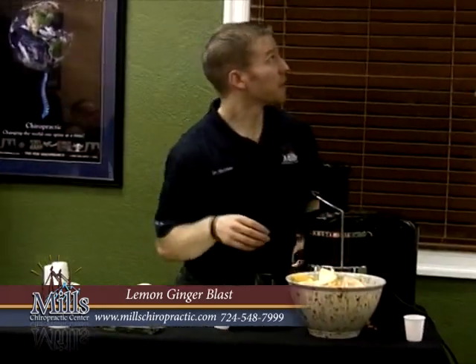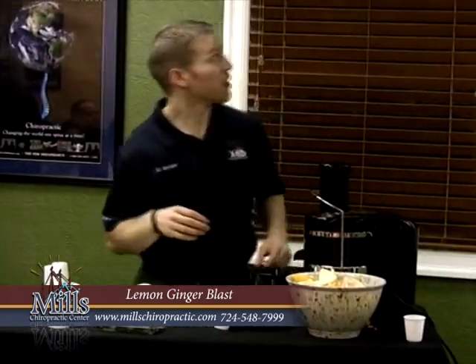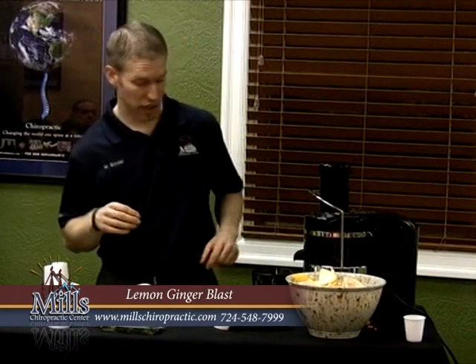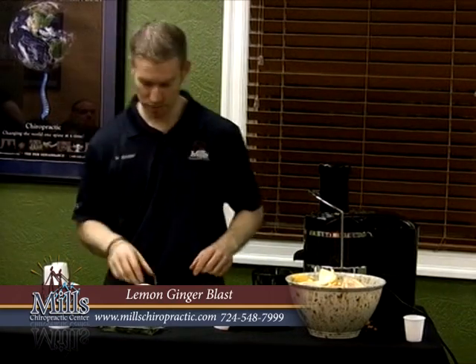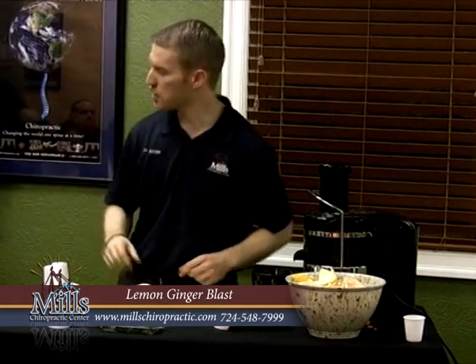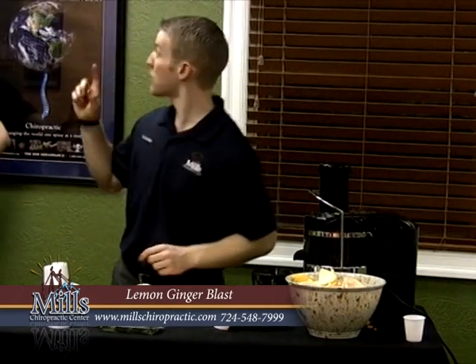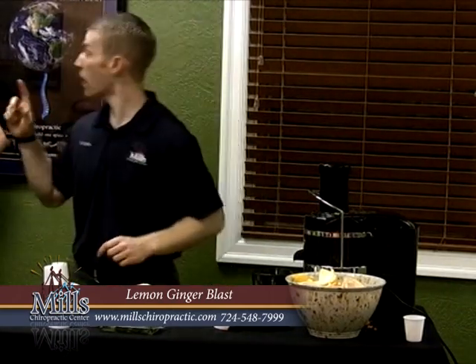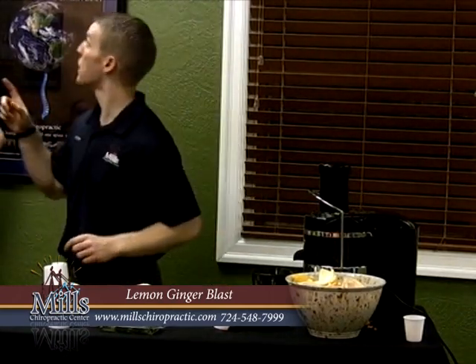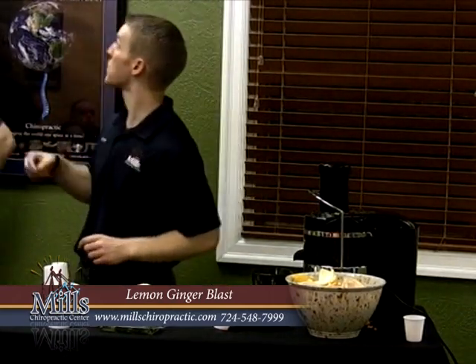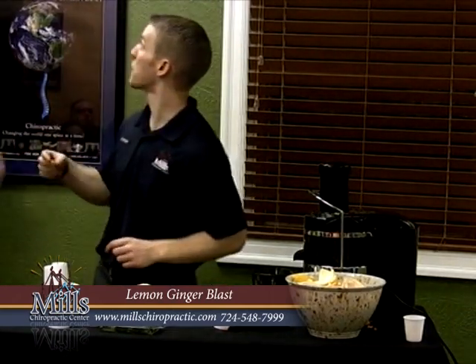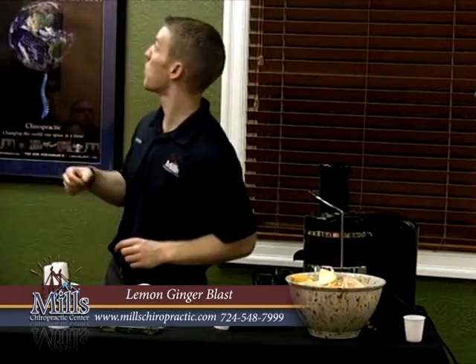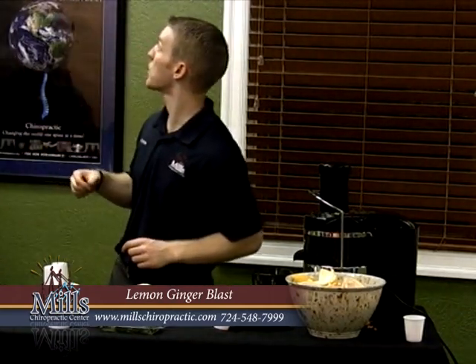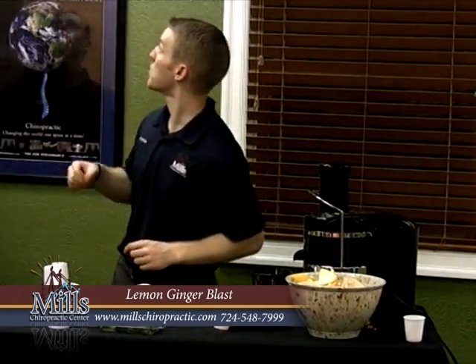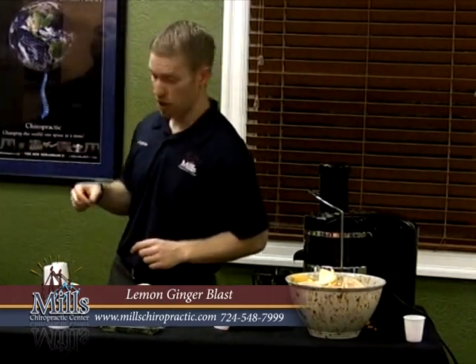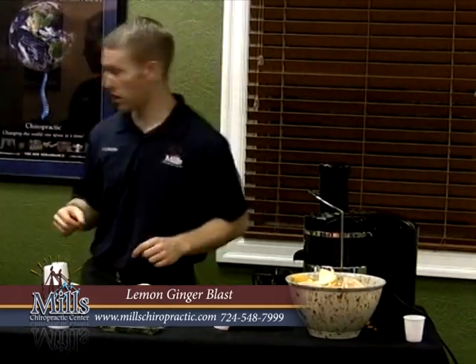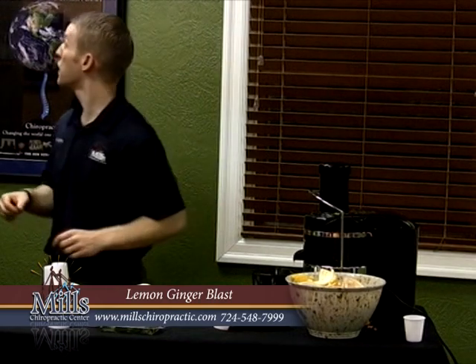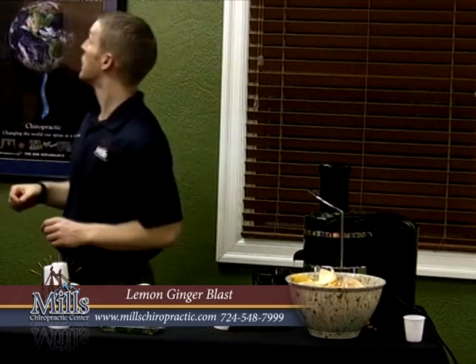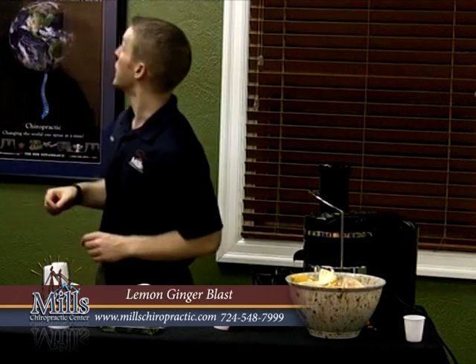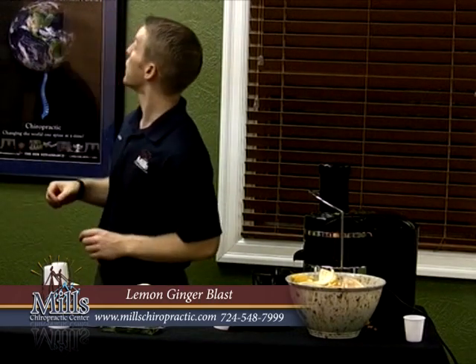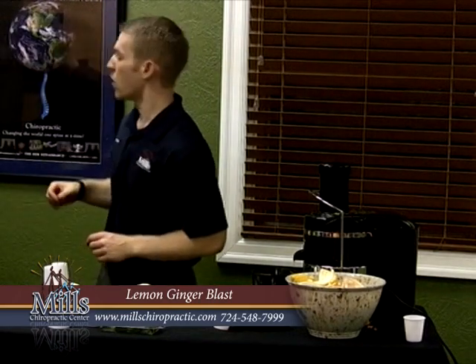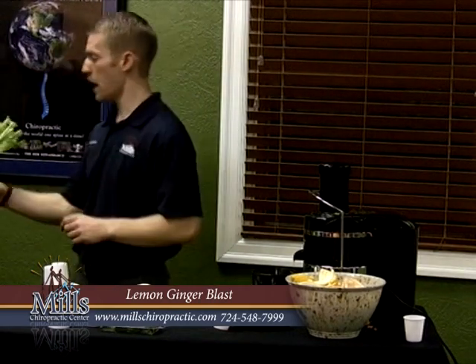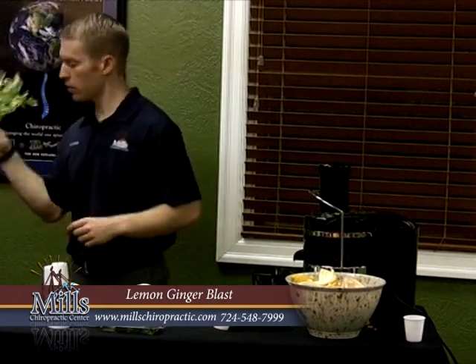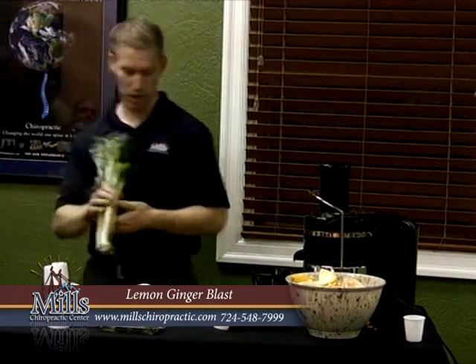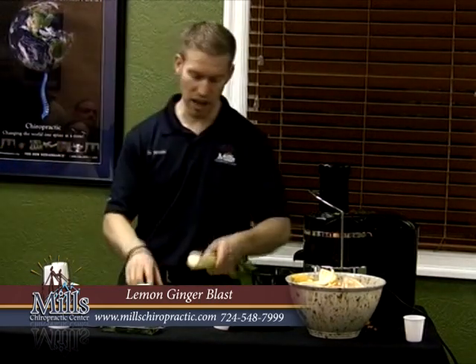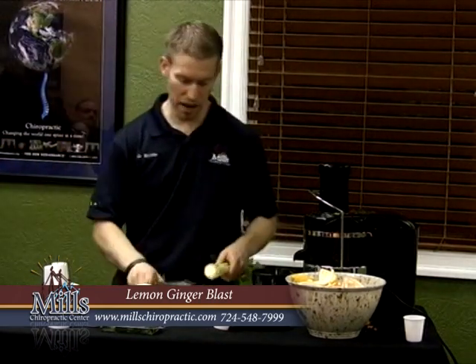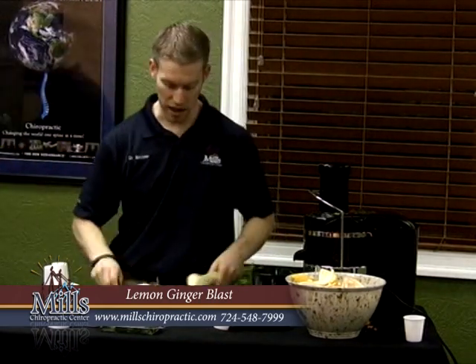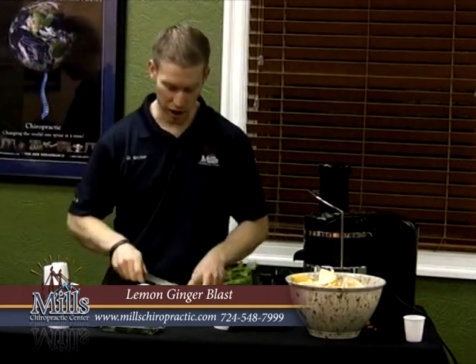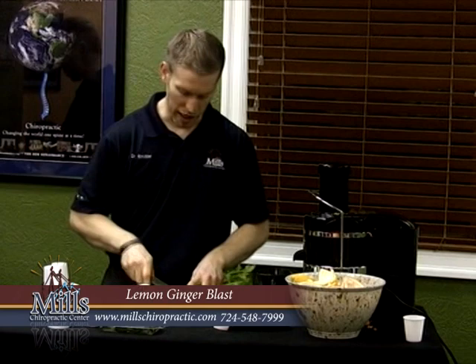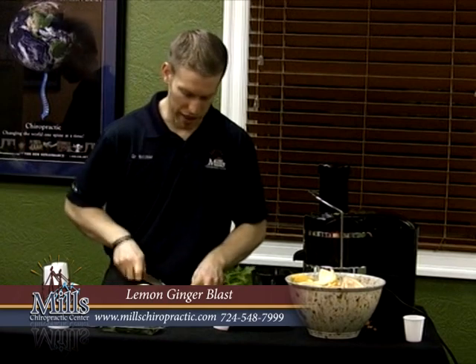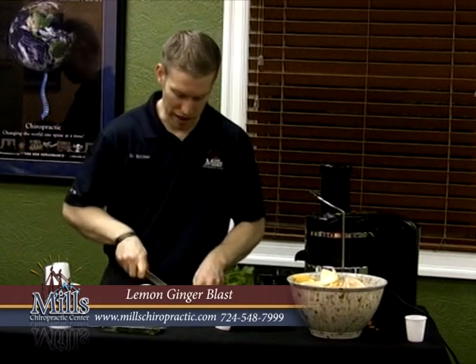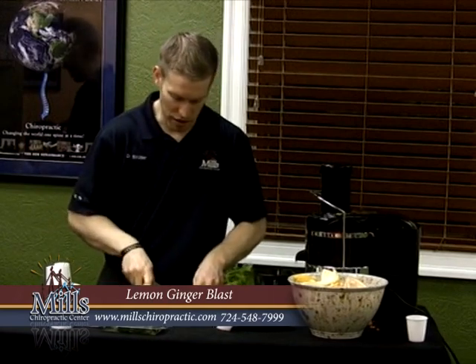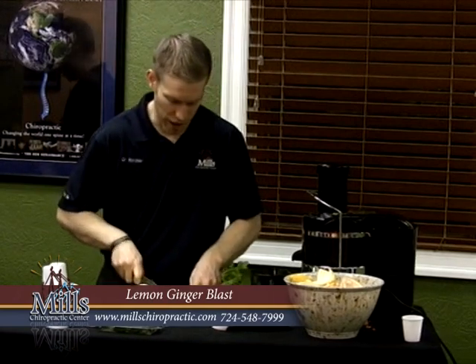Alright, can you check this recipe out — kind of handy stuff — so we can get through all this here. We need four stalks of celery. Now, they did not have the fennel; that second thing on the list there is fennel.